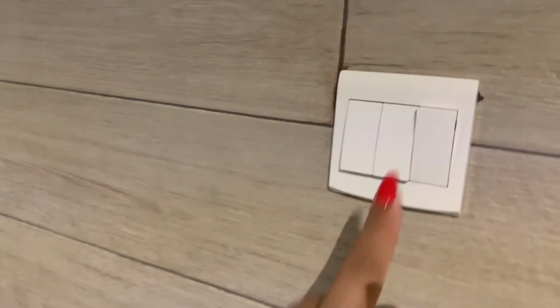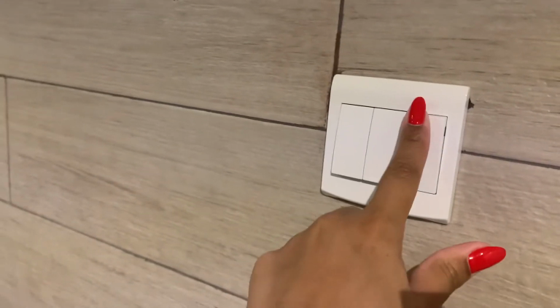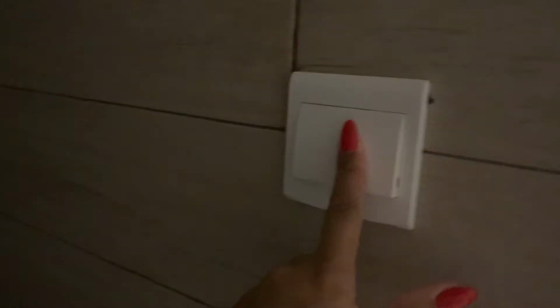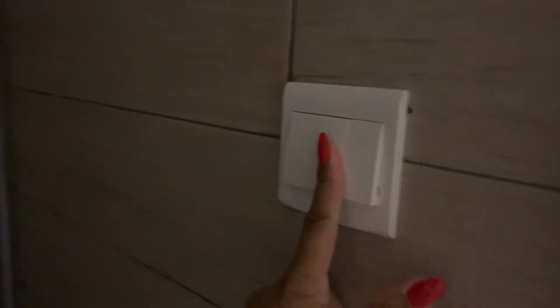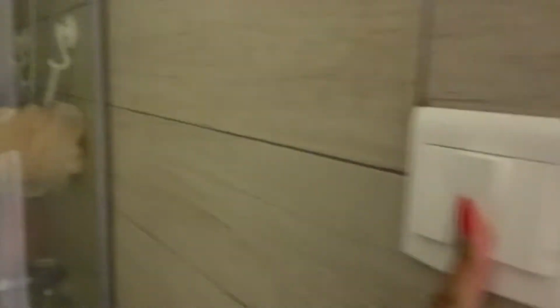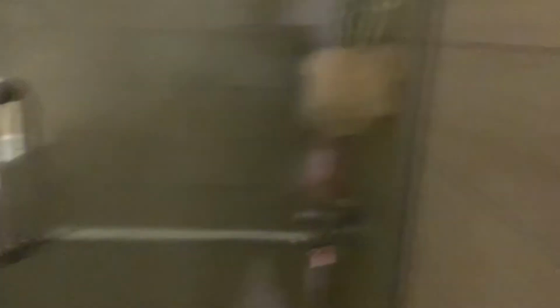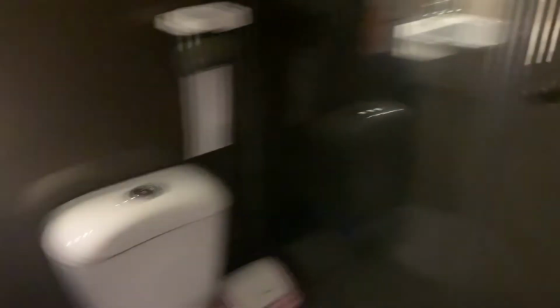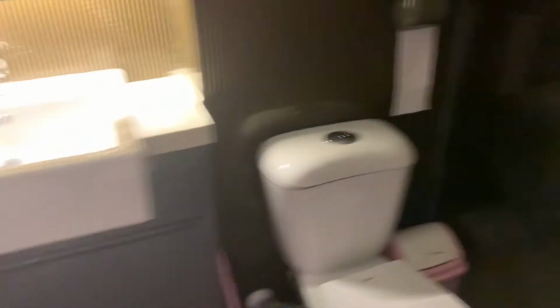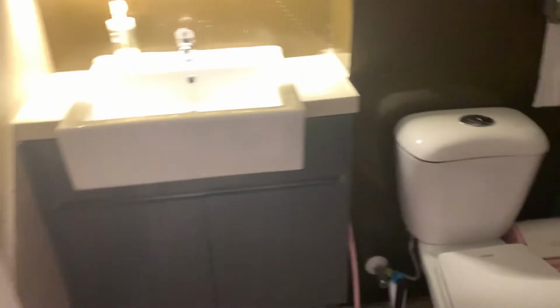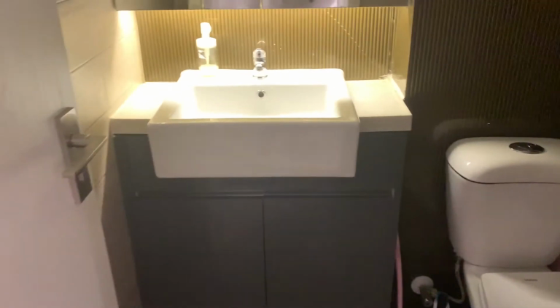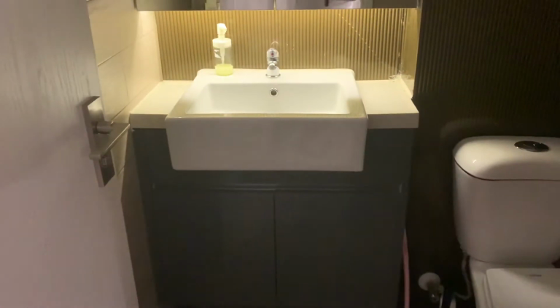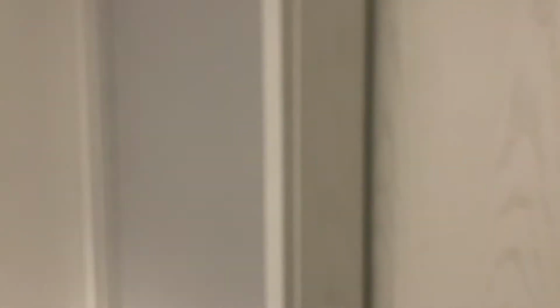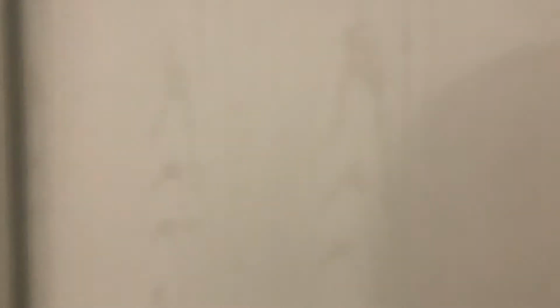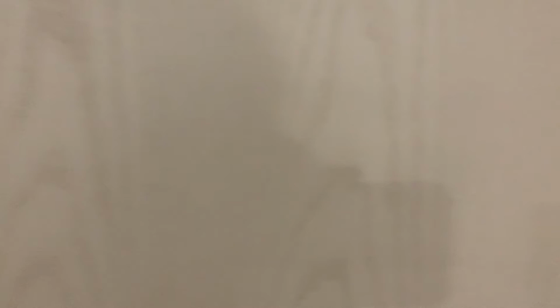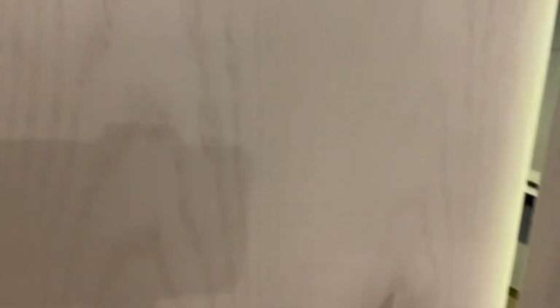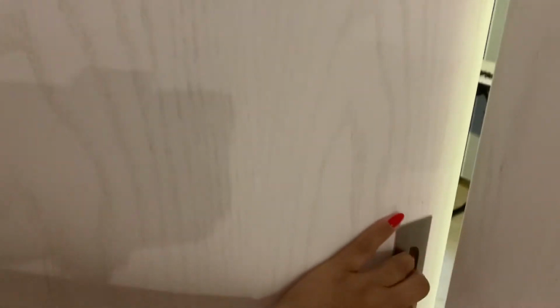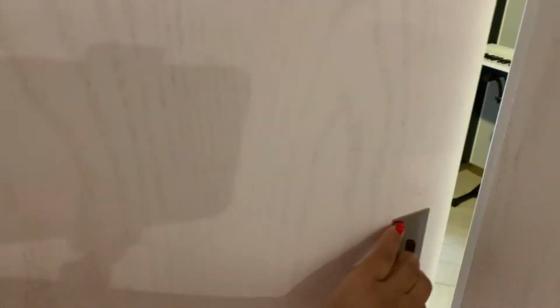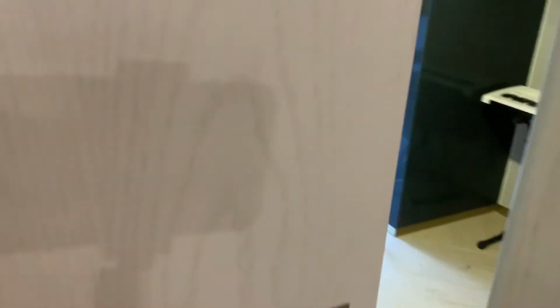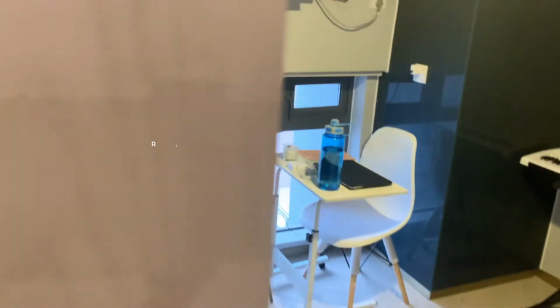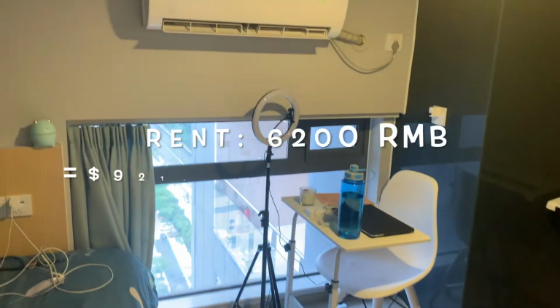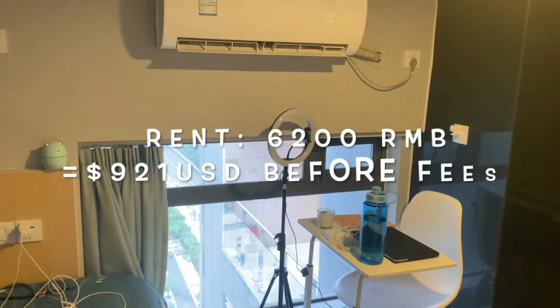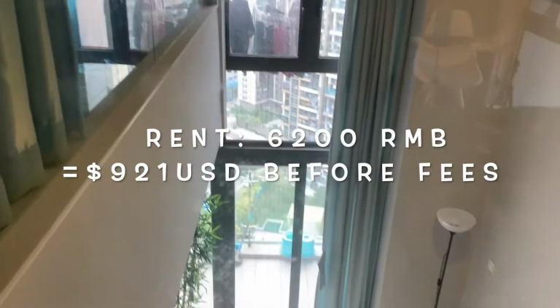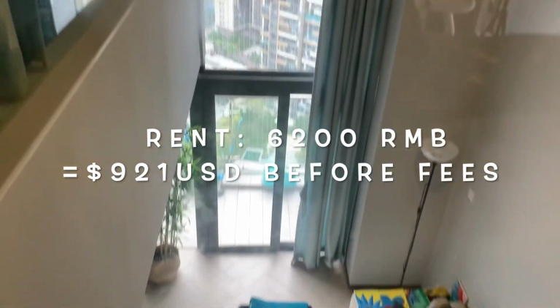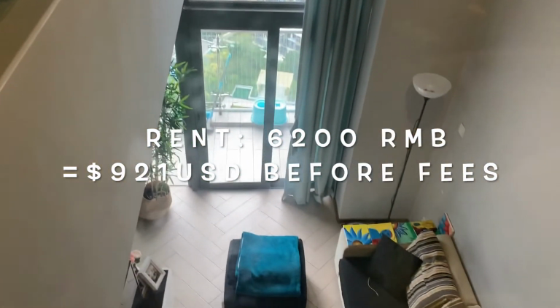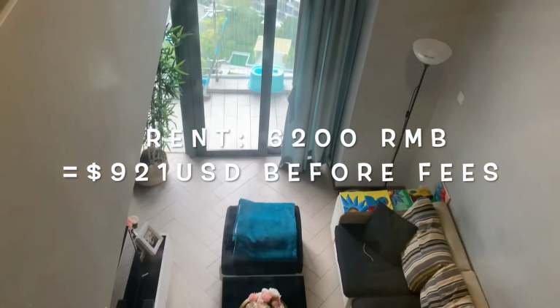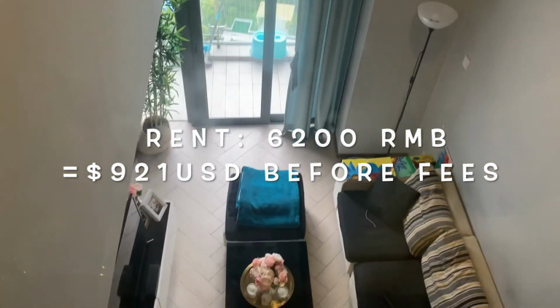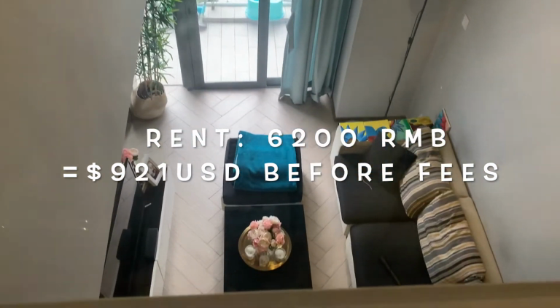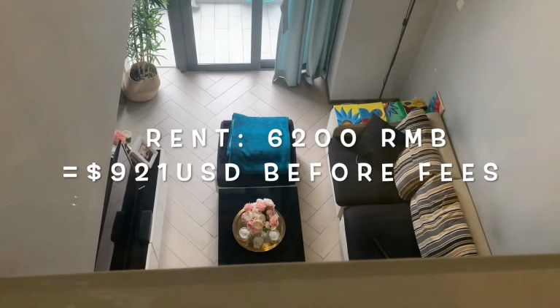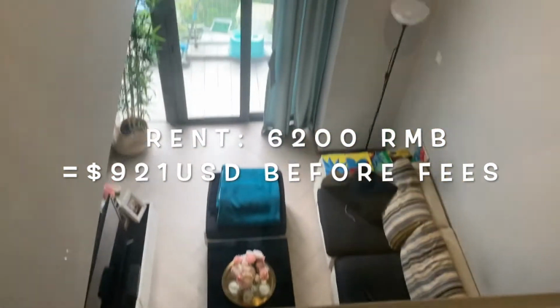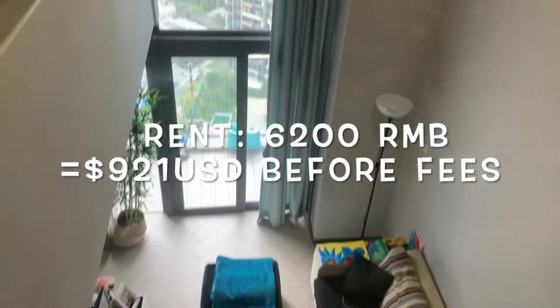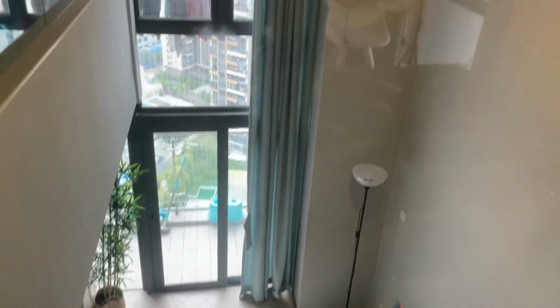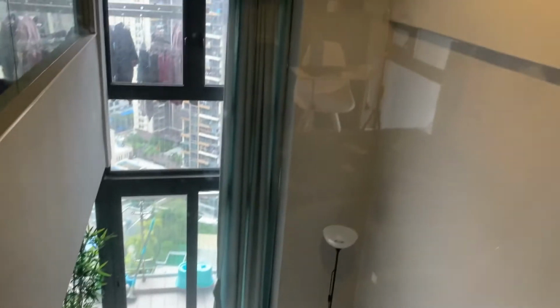So how much do you think I pay for this apartment? This apartment is a loft-style three bedroom, two bath.